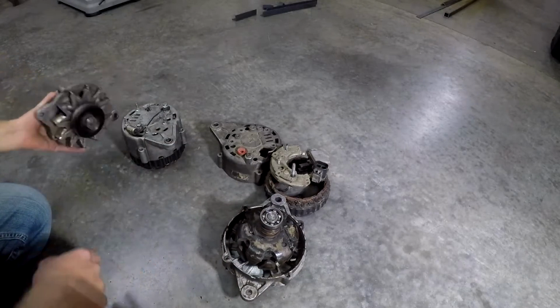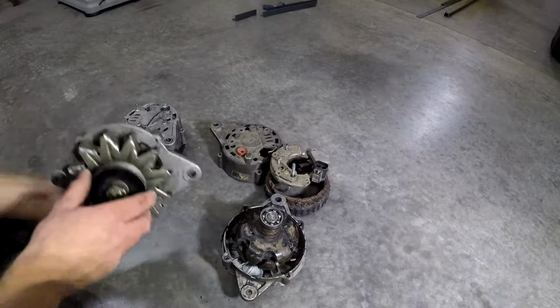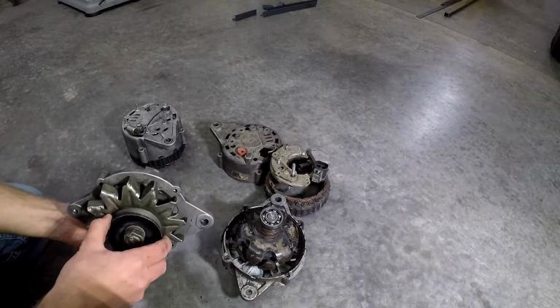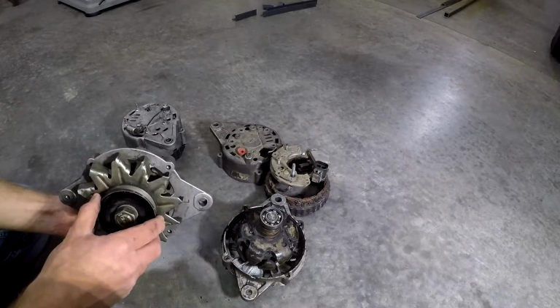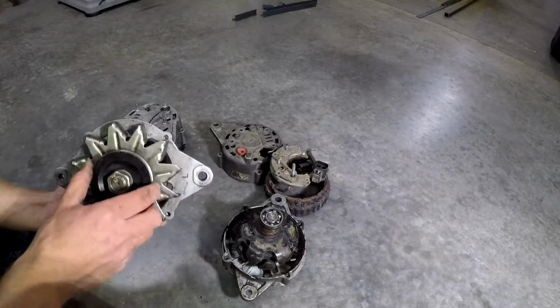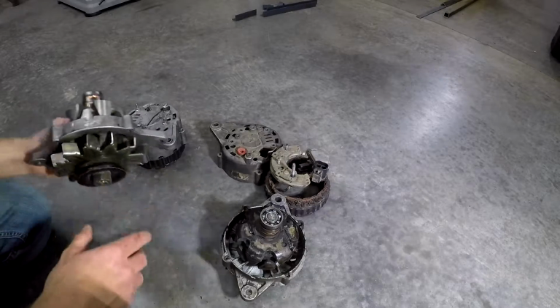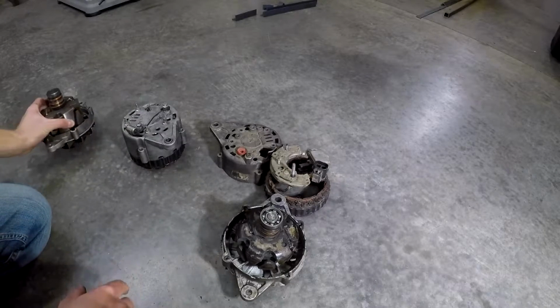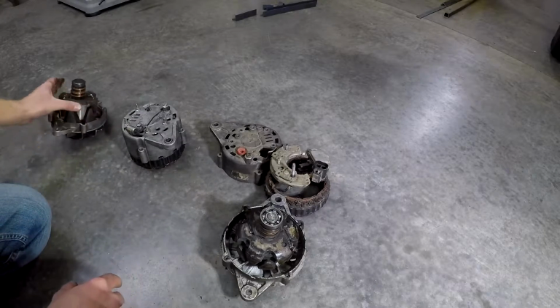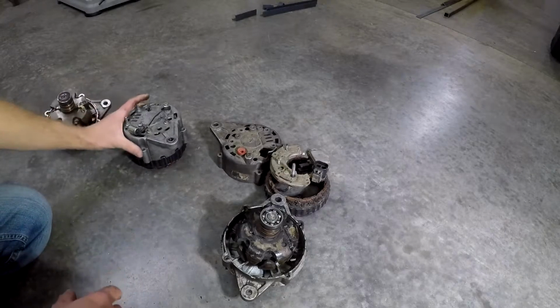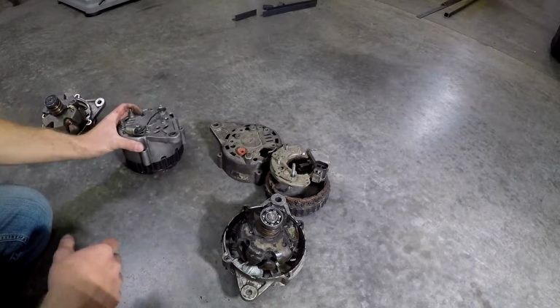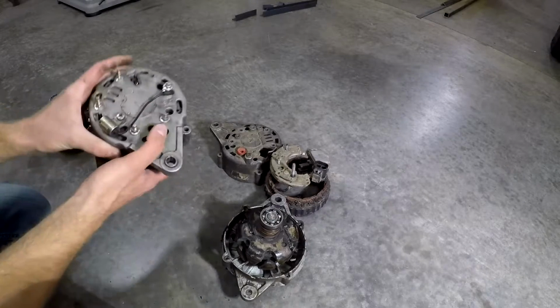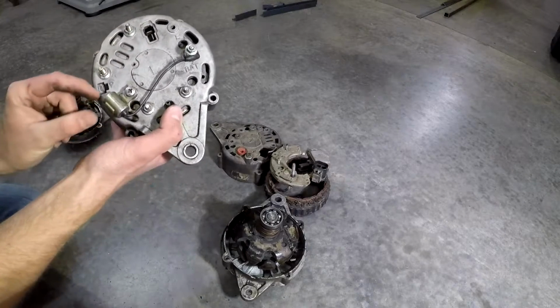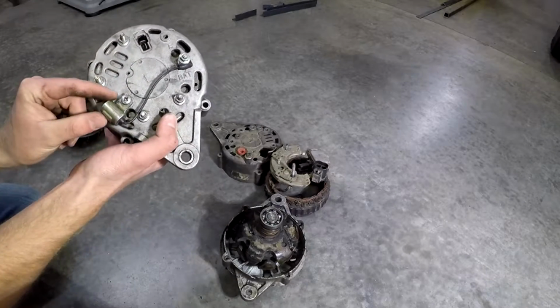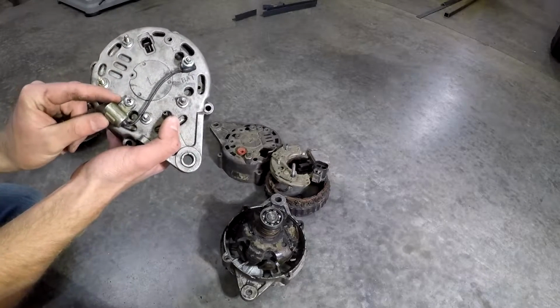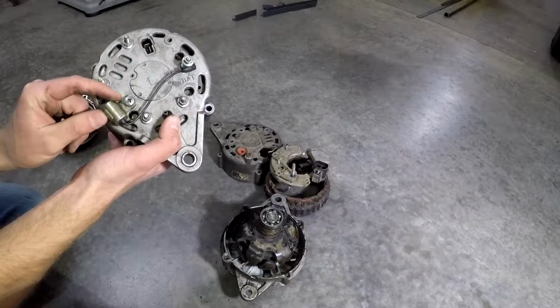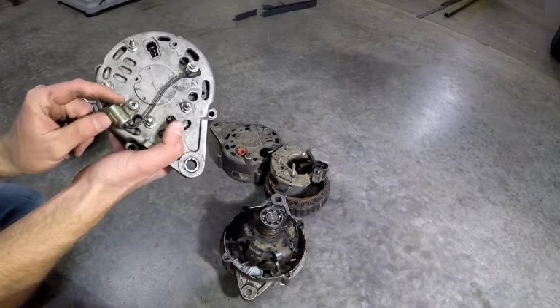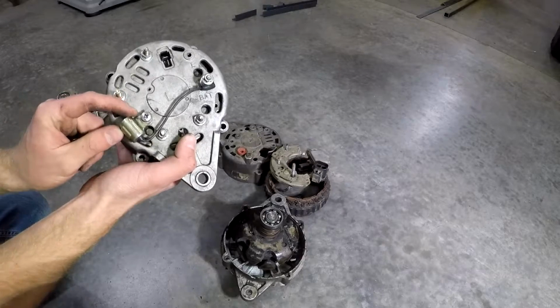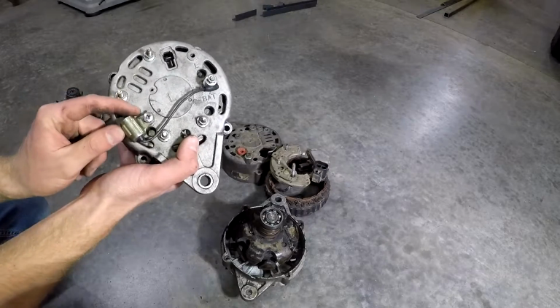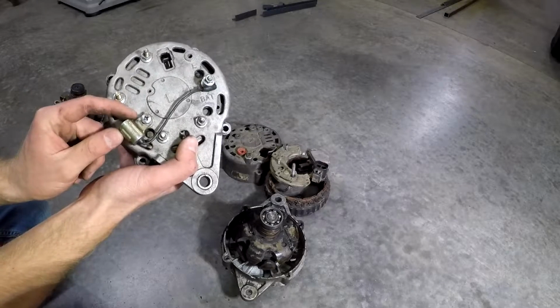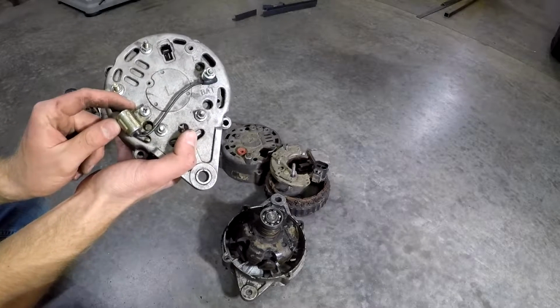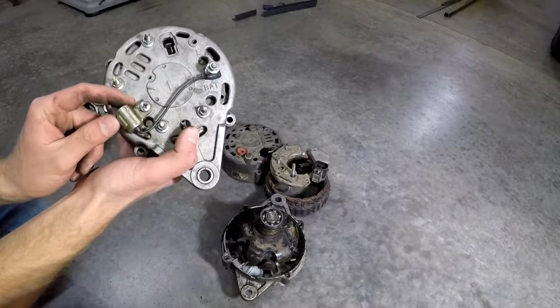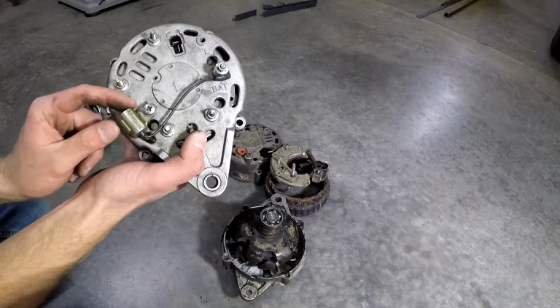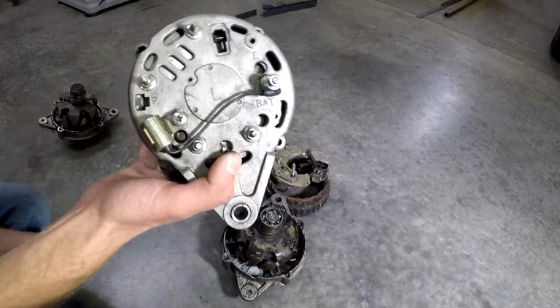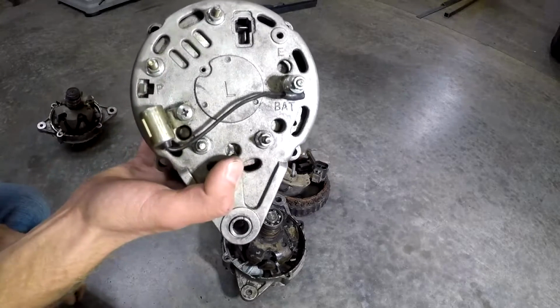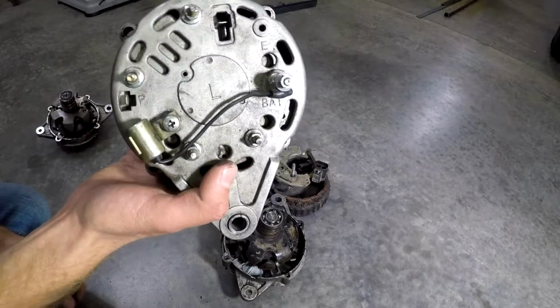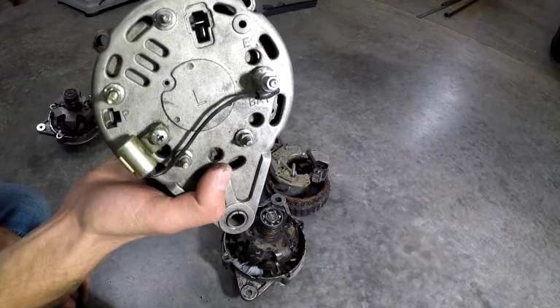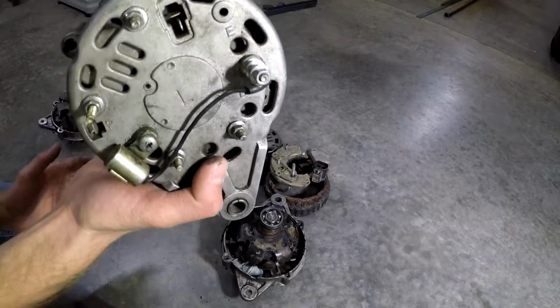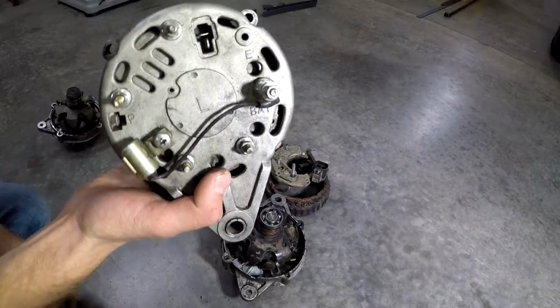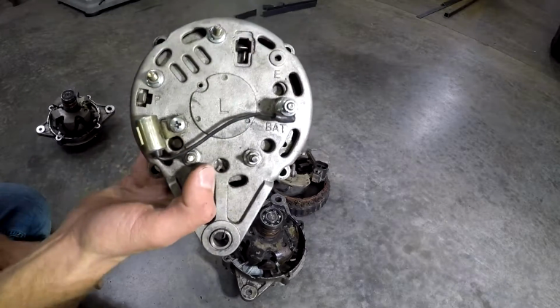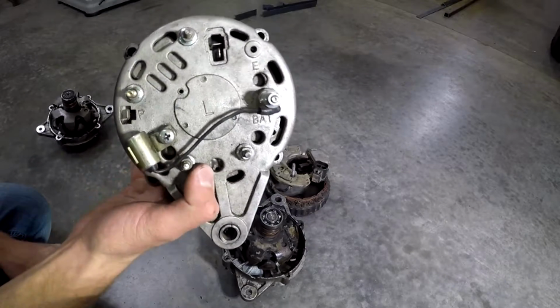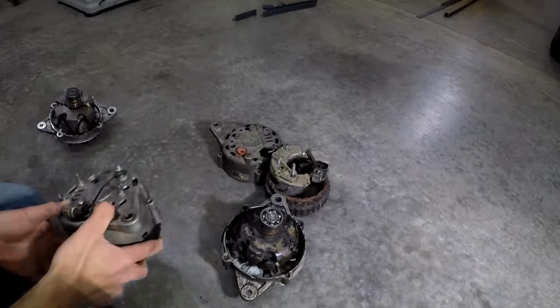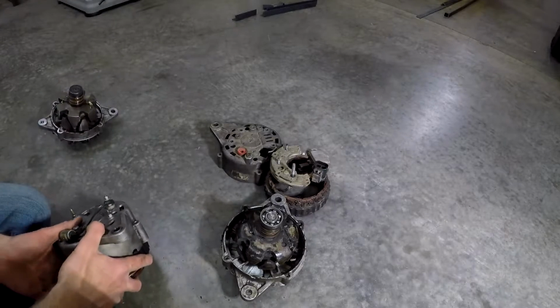Older models are the same. Stock, they all came with these little anti-radio frequency emitter components, which, if you have a radio — unlike me — can be helpful I guess.